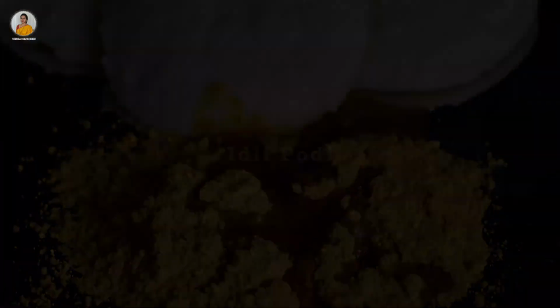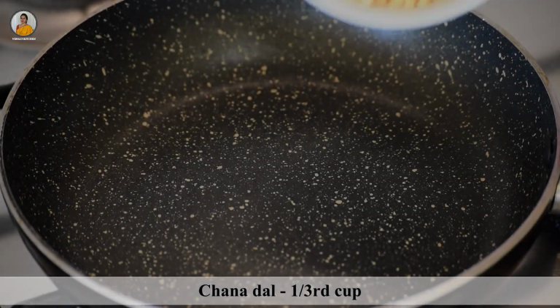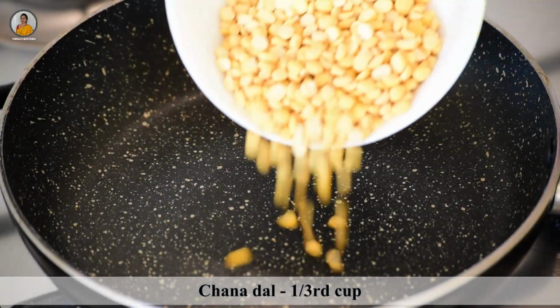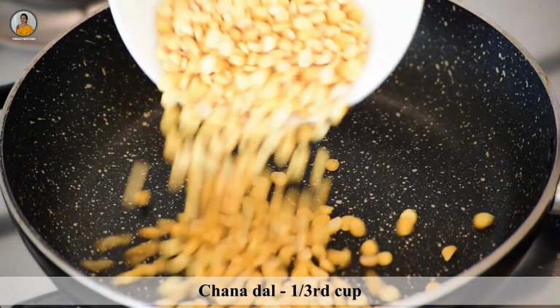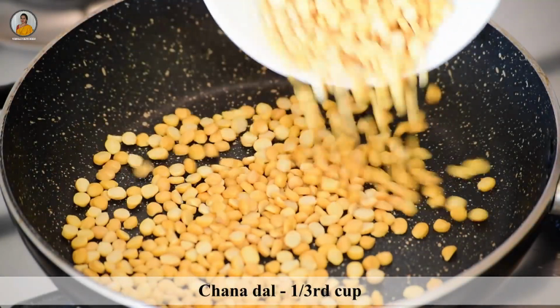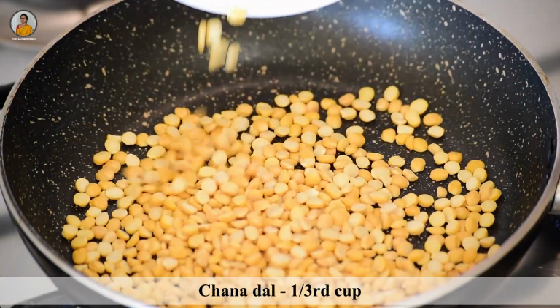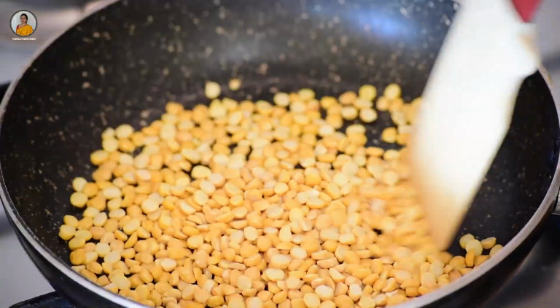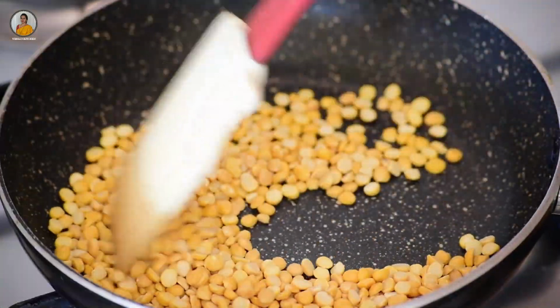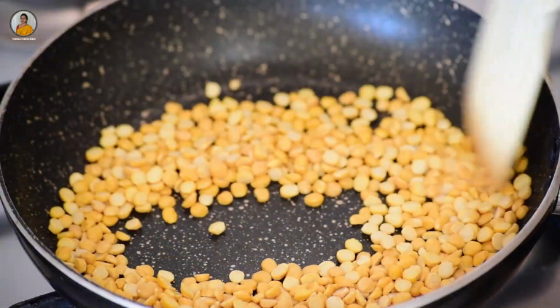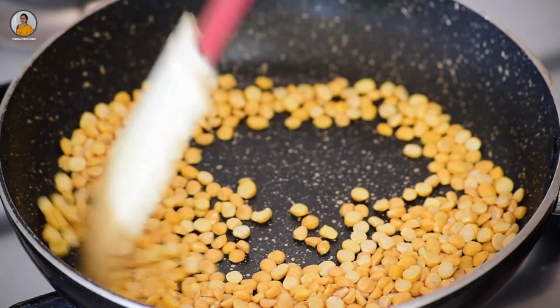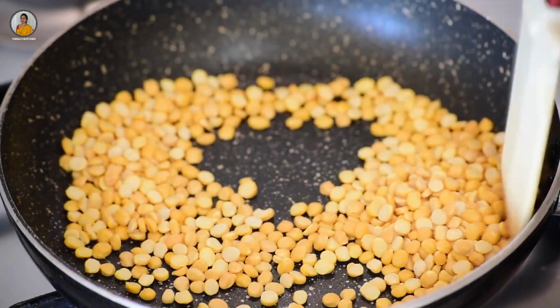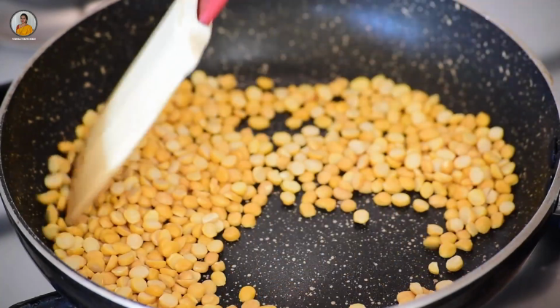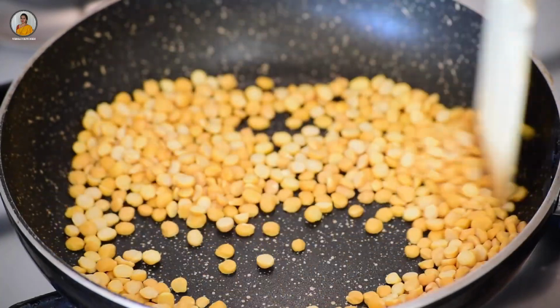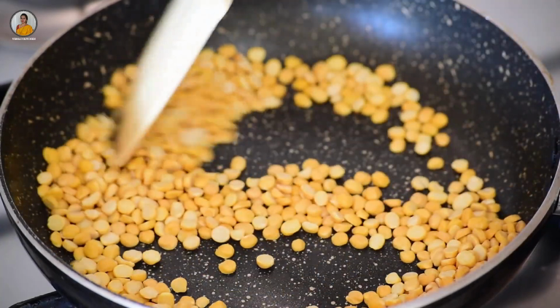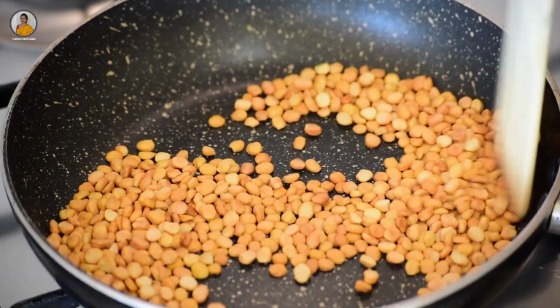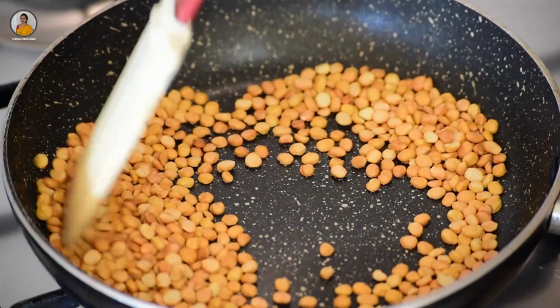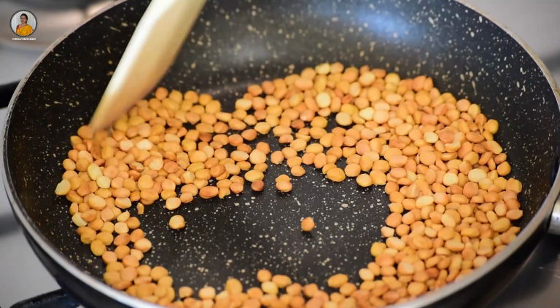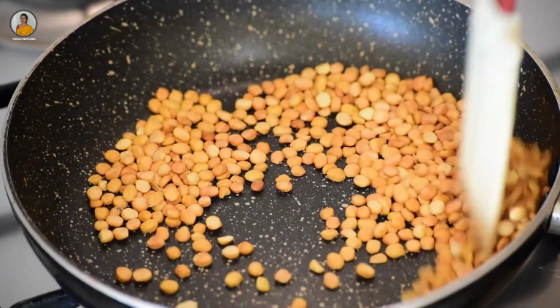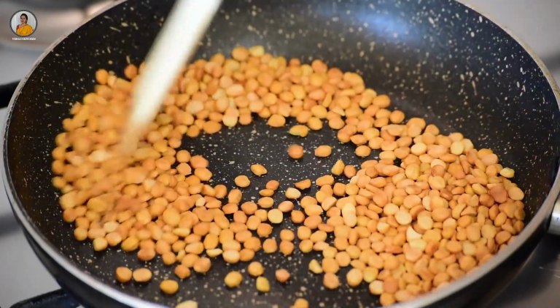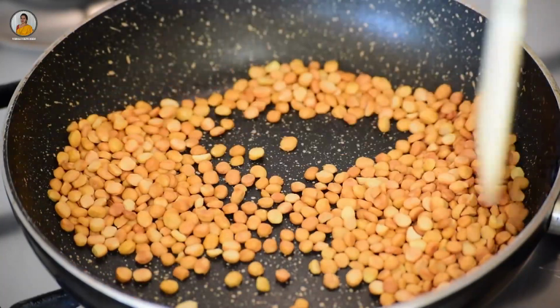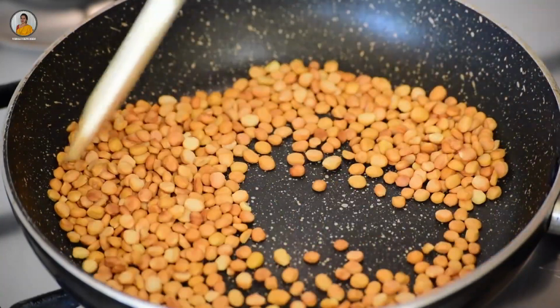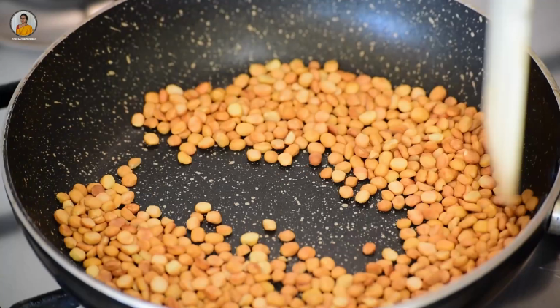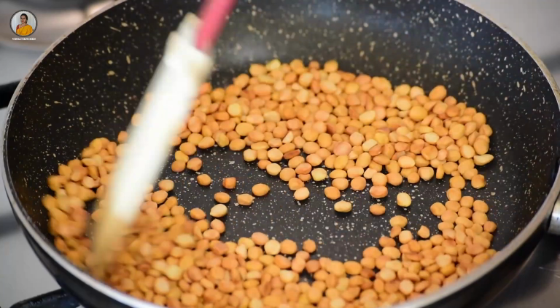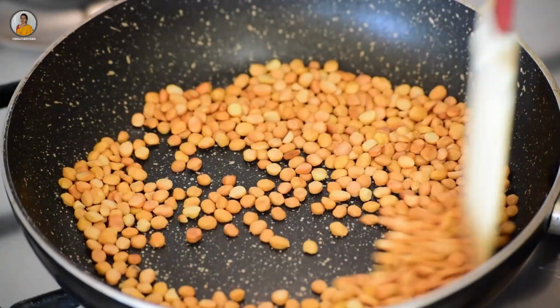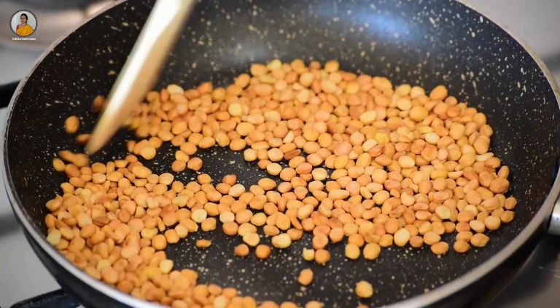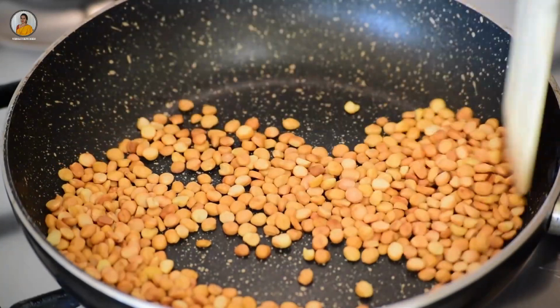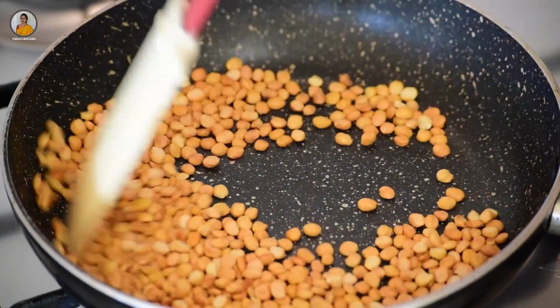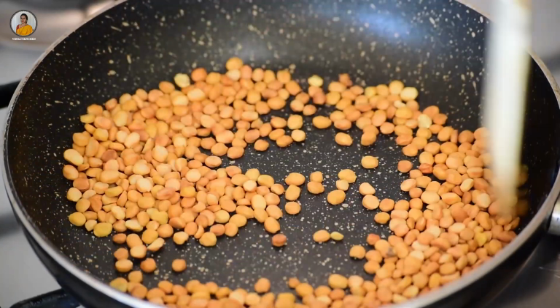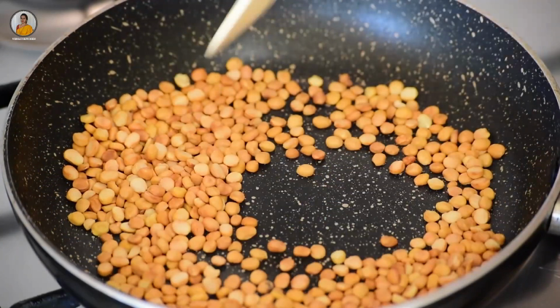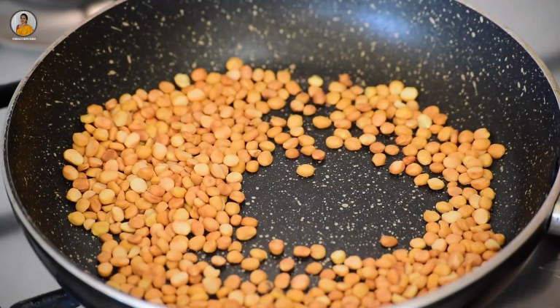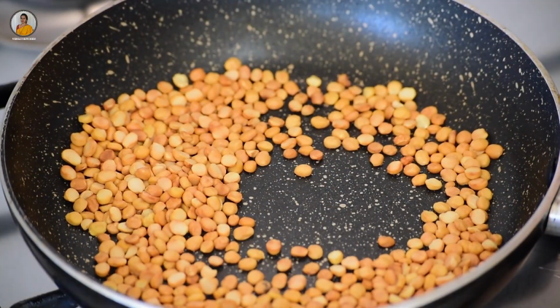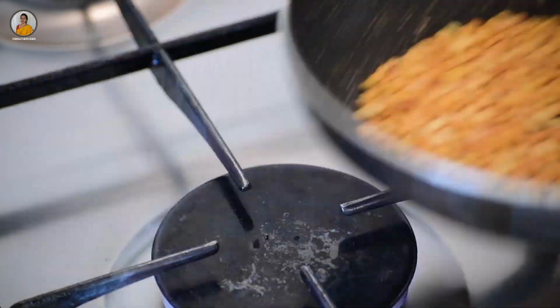To a pan, add one third cup of chana dal. Now dry roast this for a few minutes on medium flame, till it changes its color. As you can see here, chana dal has started to change its color to golden.